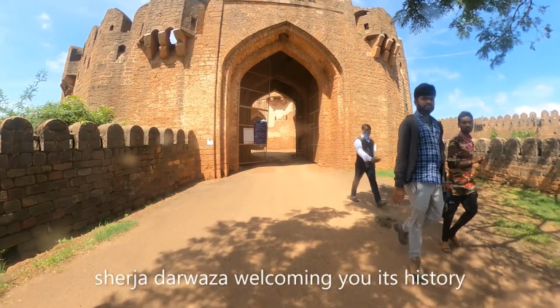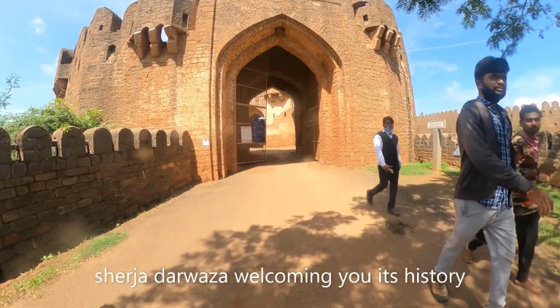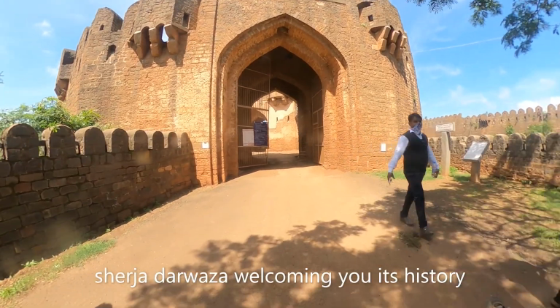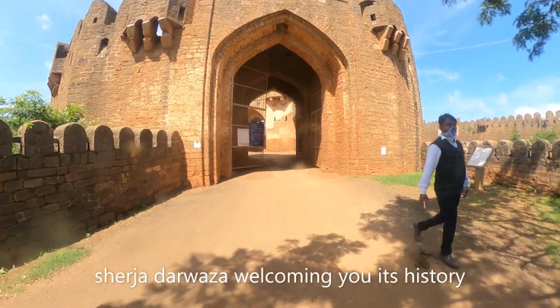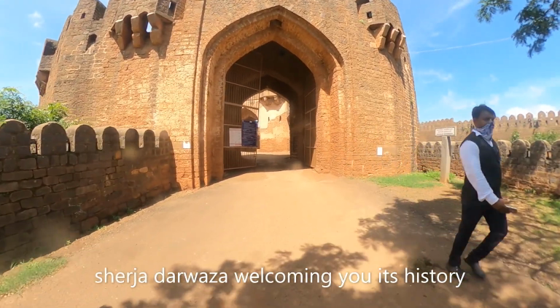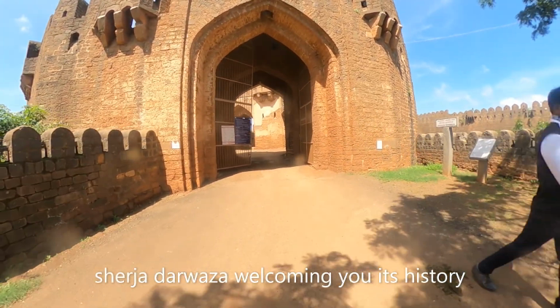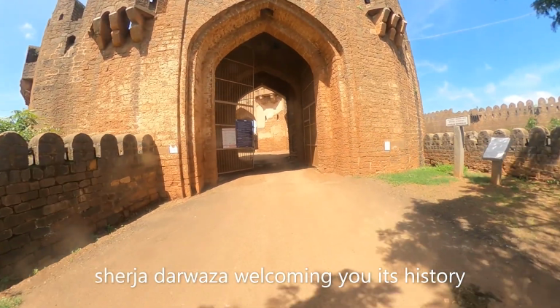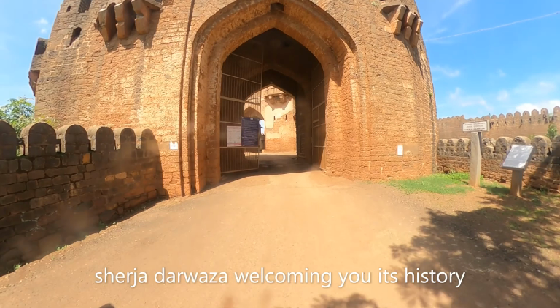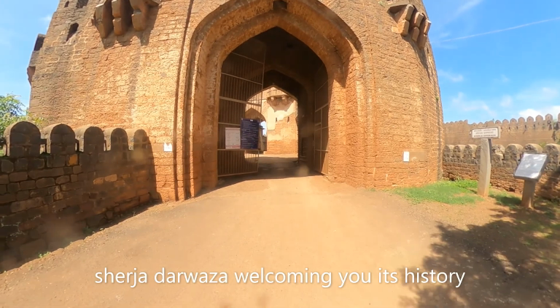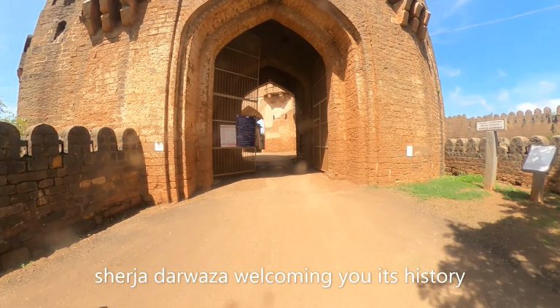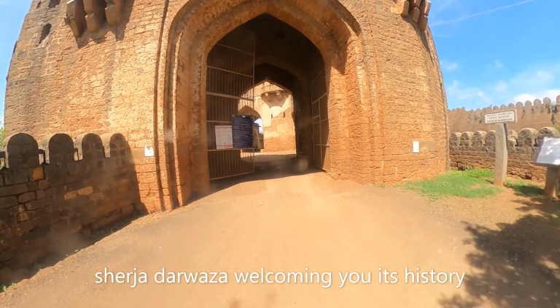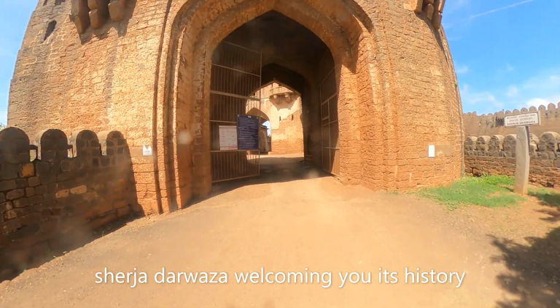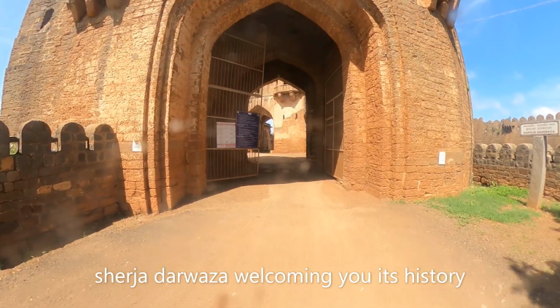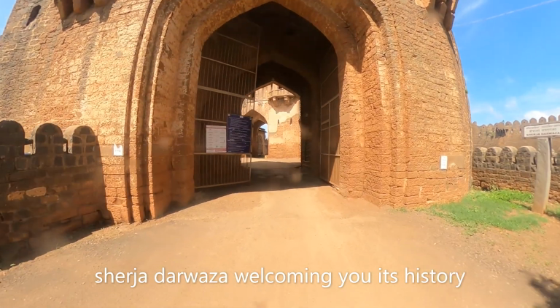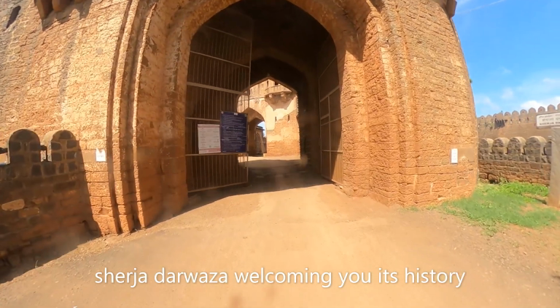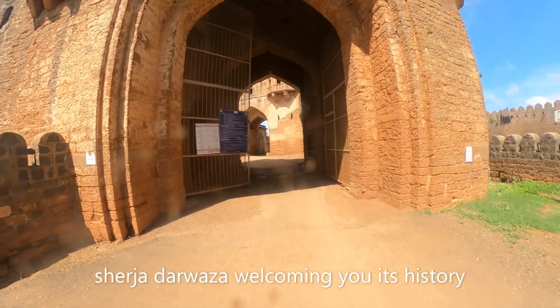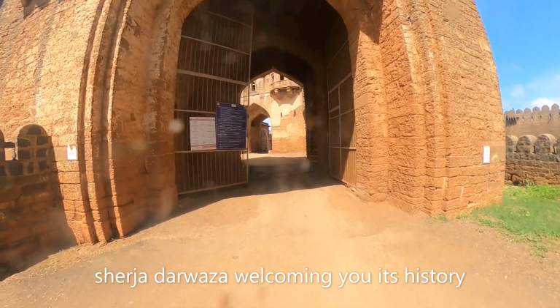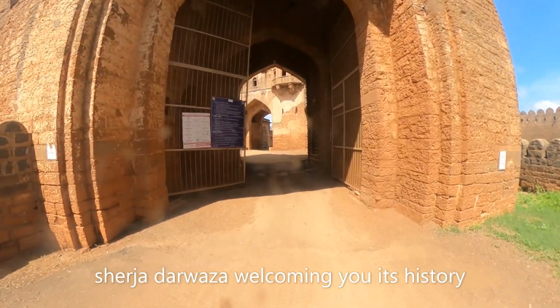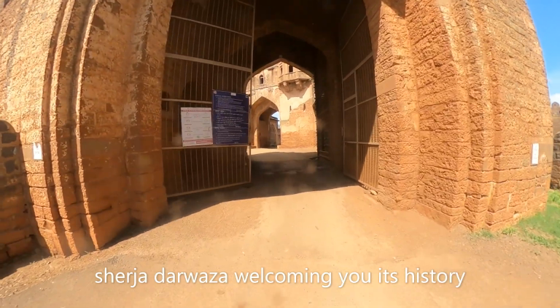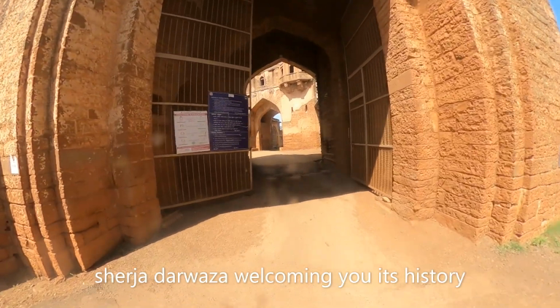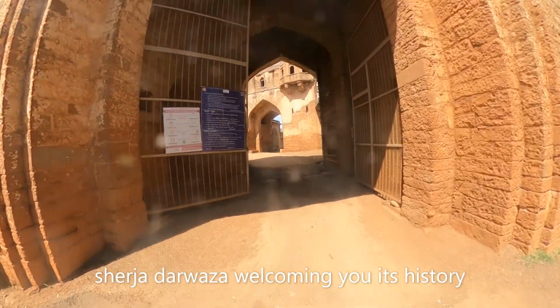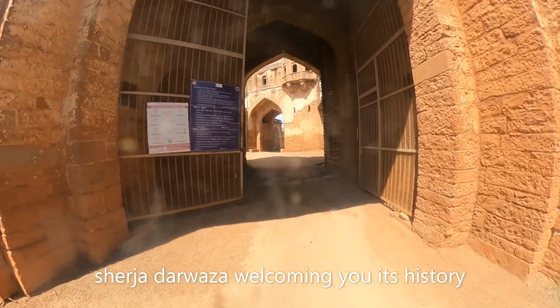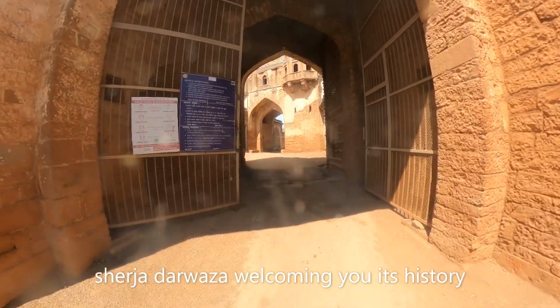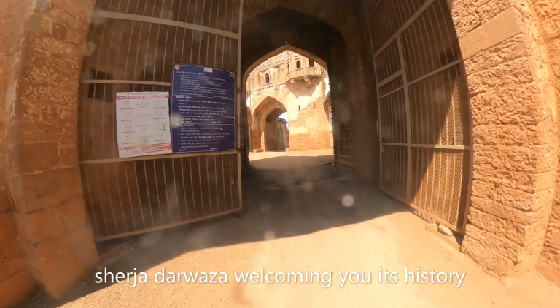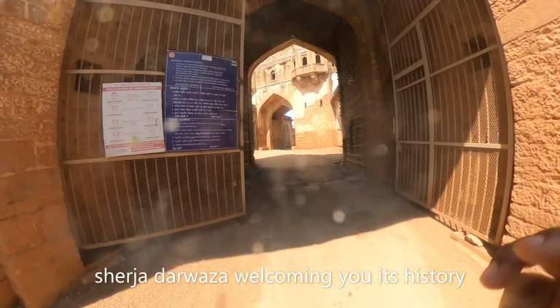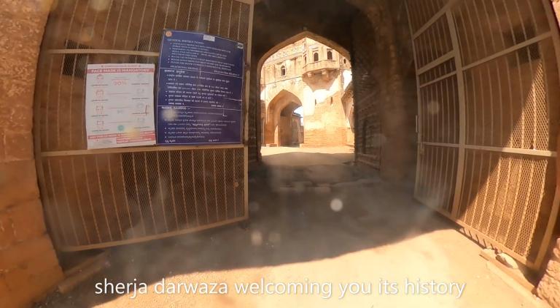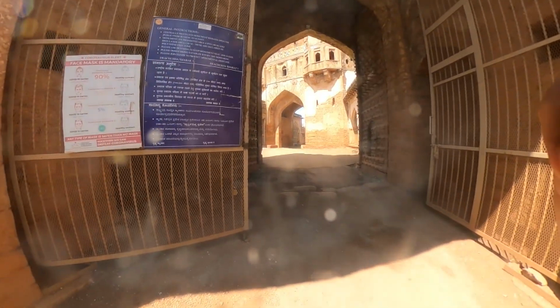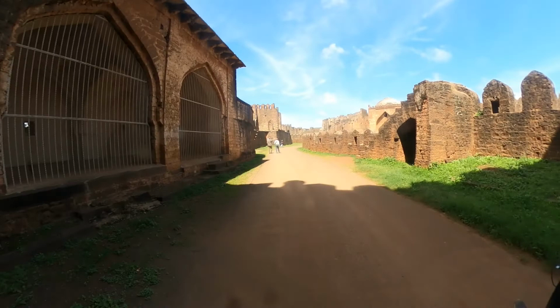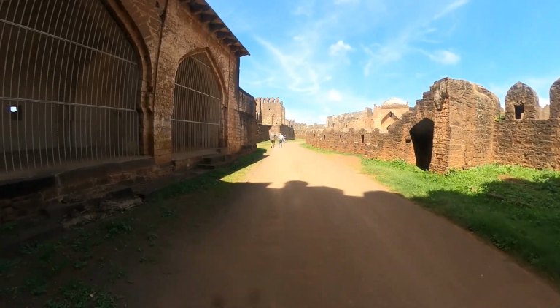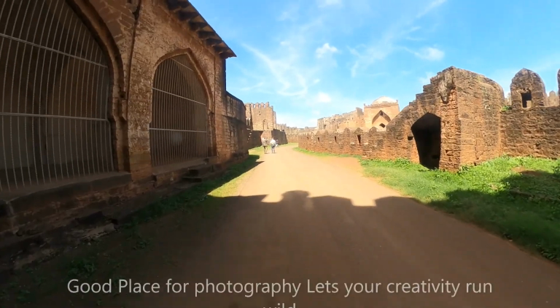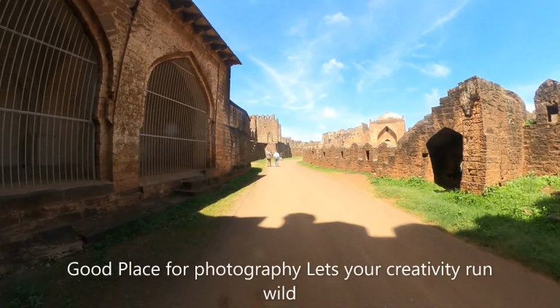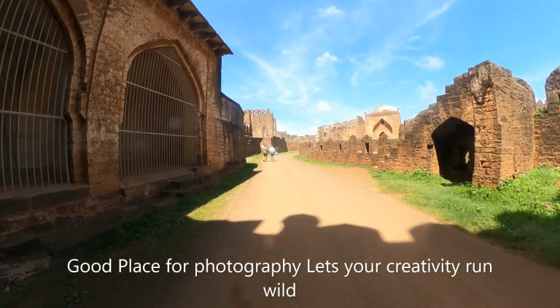The Sherja Darwaza welcomes you with its stately presence and passes you inside to many points, which is a great photographic area.